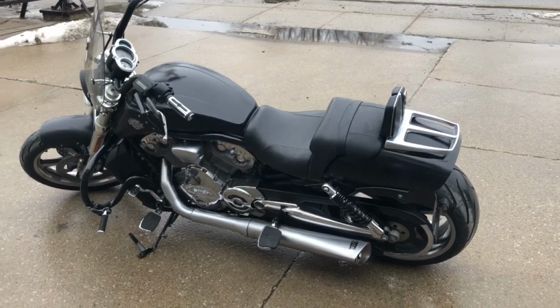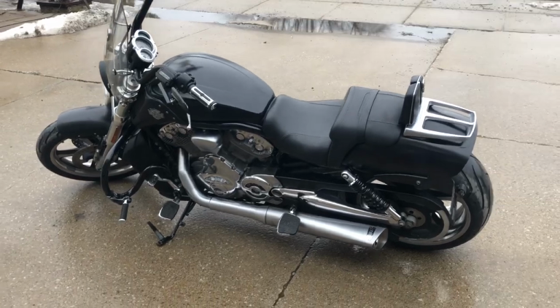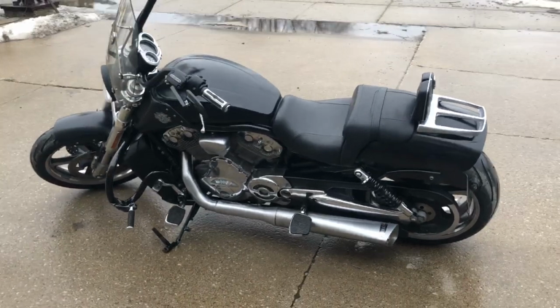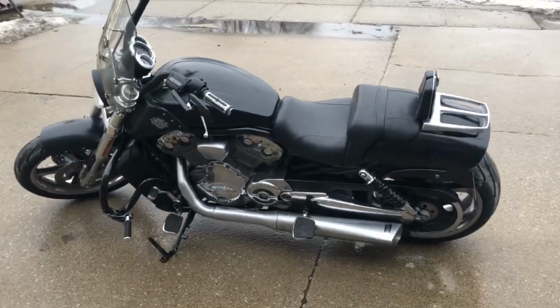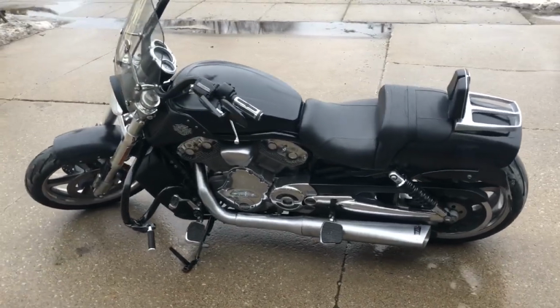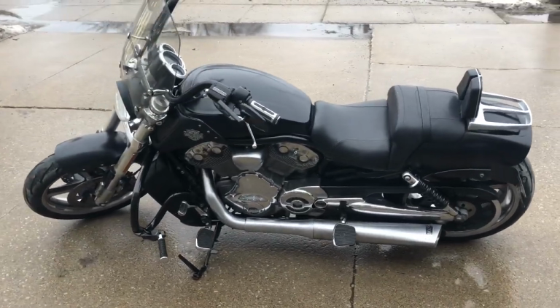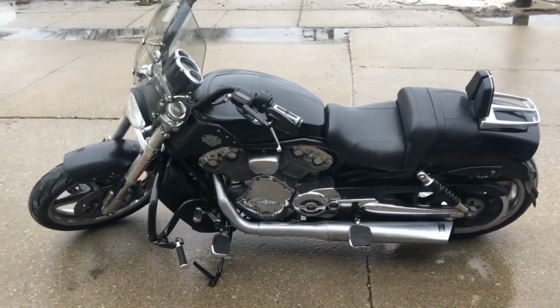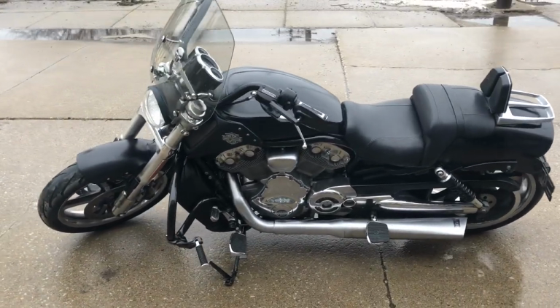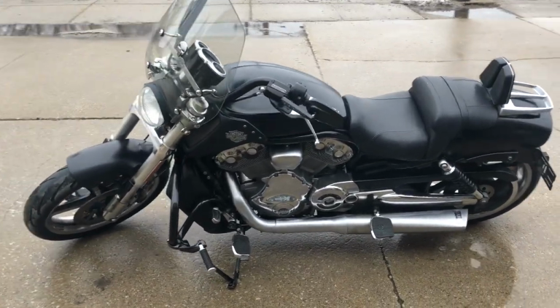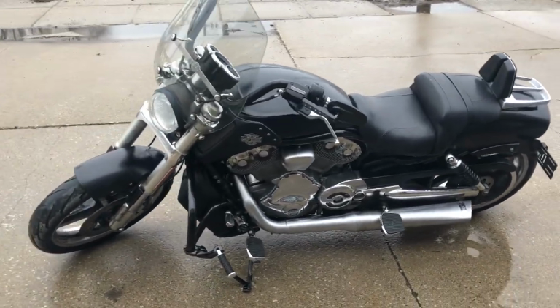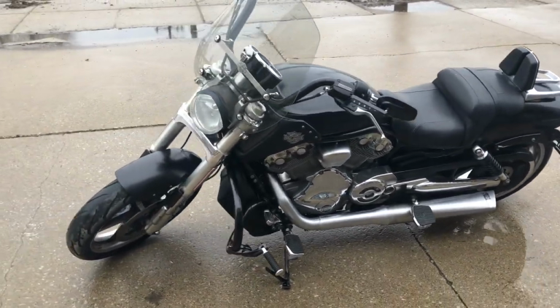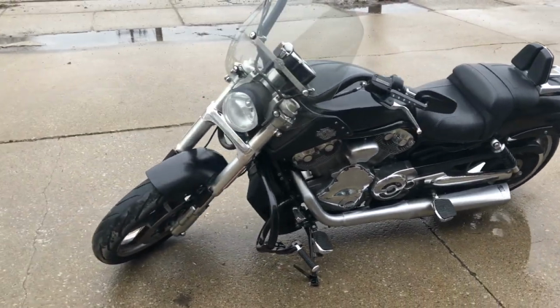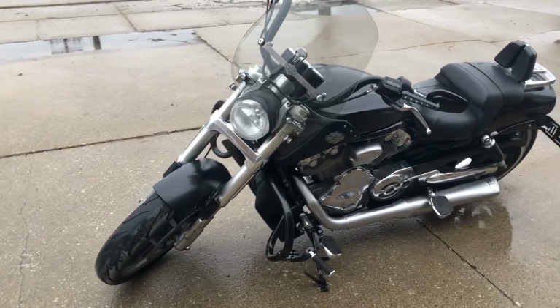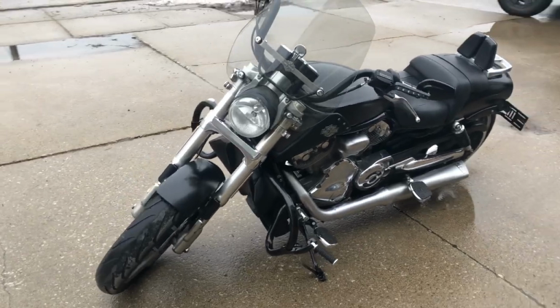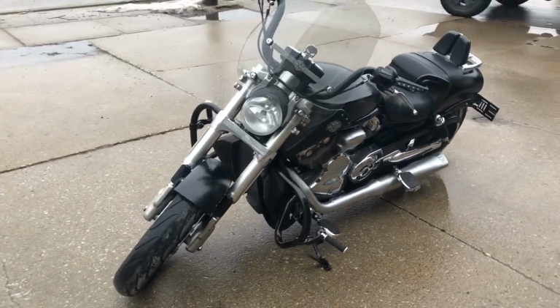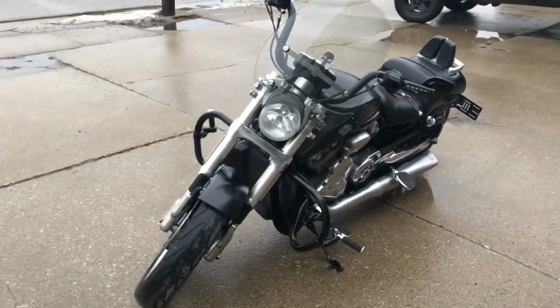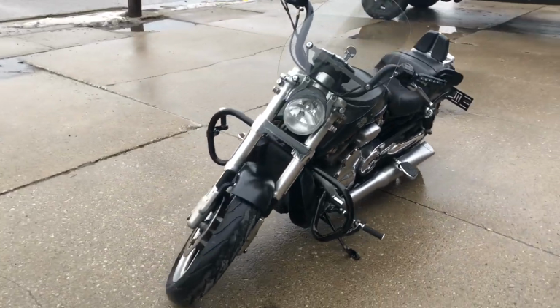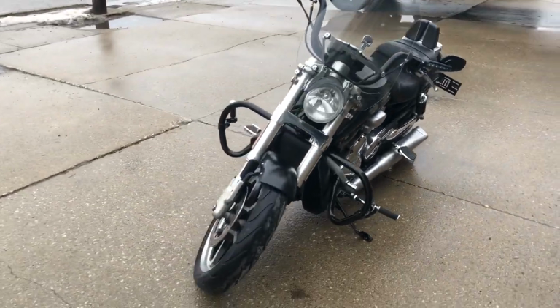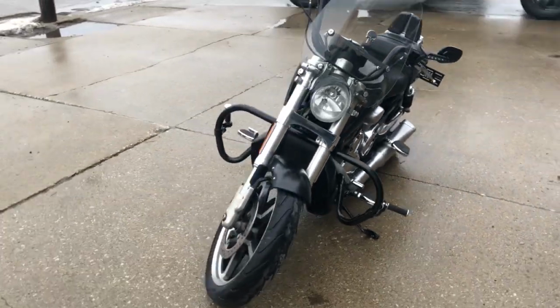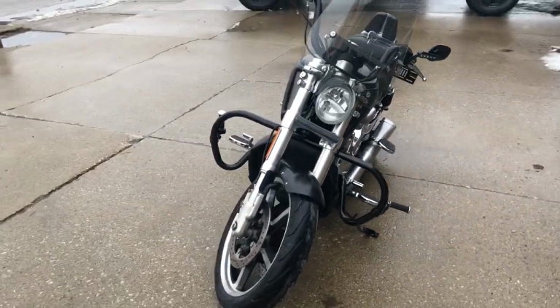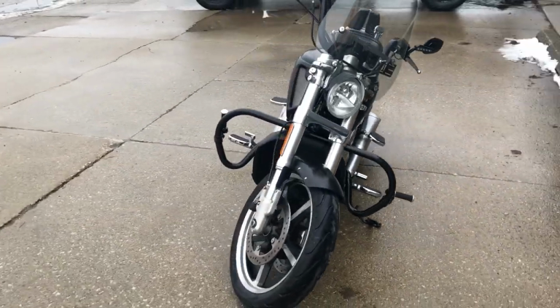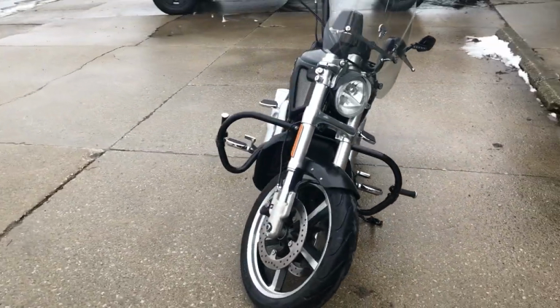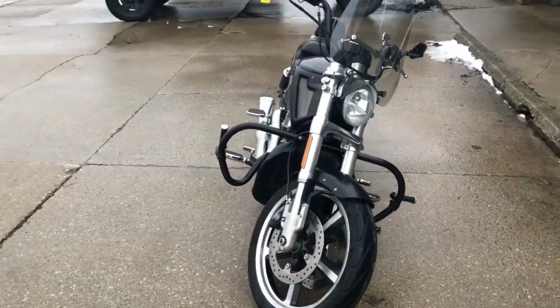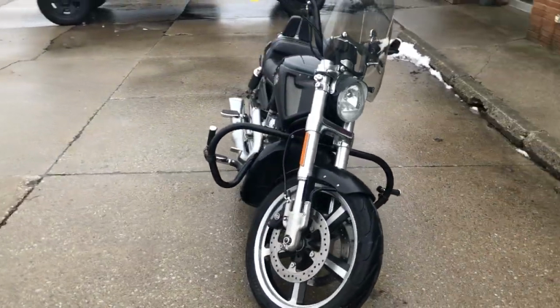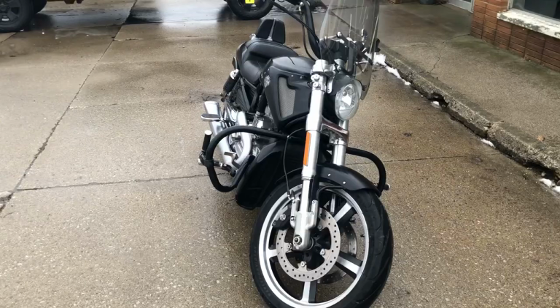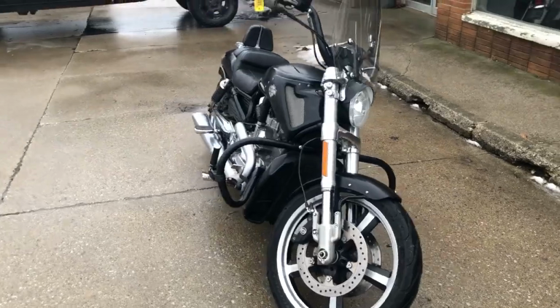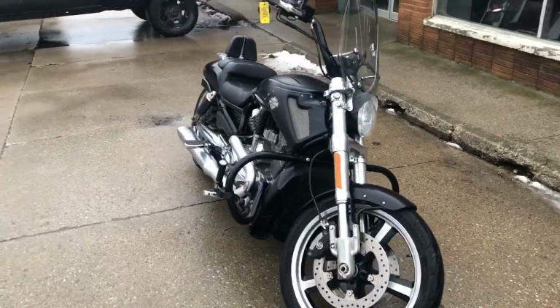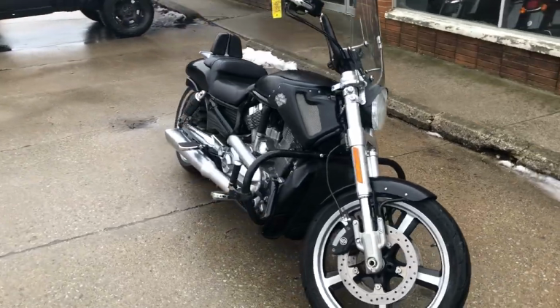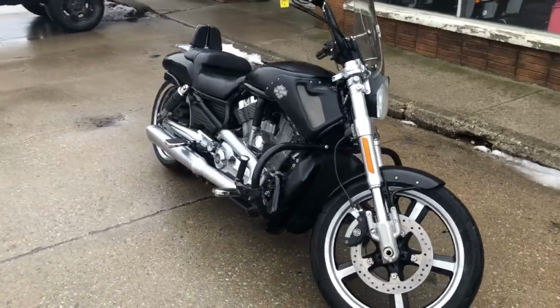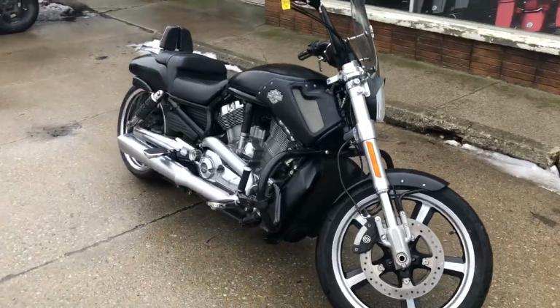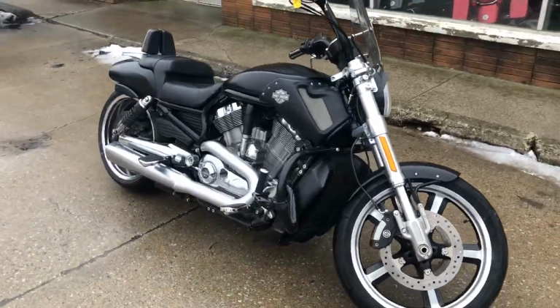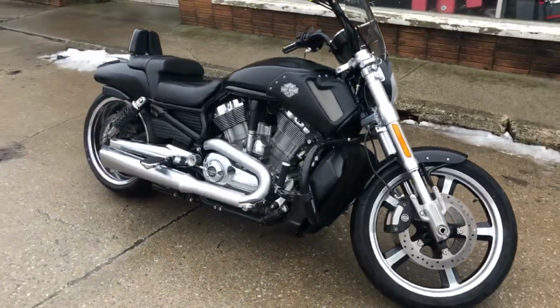Hey guys, approvalpowersports.com here doing some videos on some bikes that just came in. Check this one out — it's a 2012 V-Rod Muscle for sale. Comes in the black paint, you got a quick detach windscreen, backrest, luggage rack.